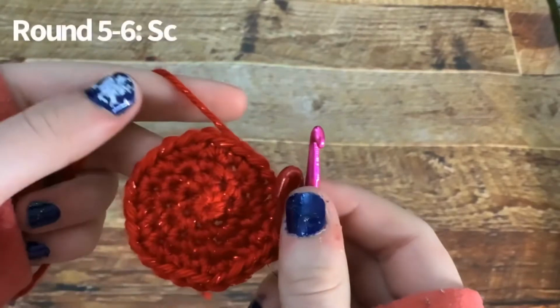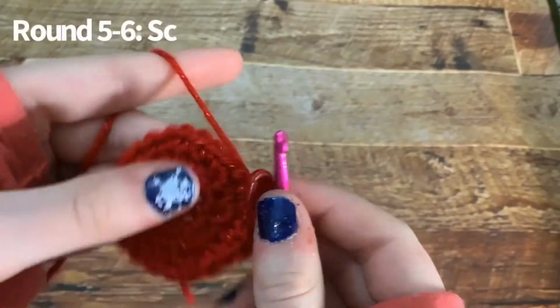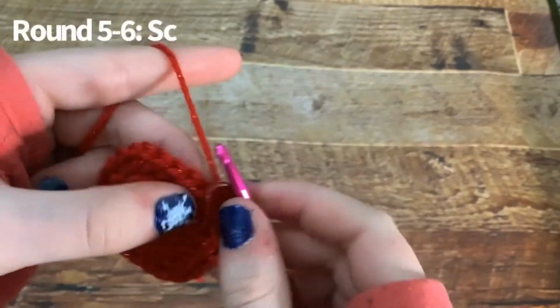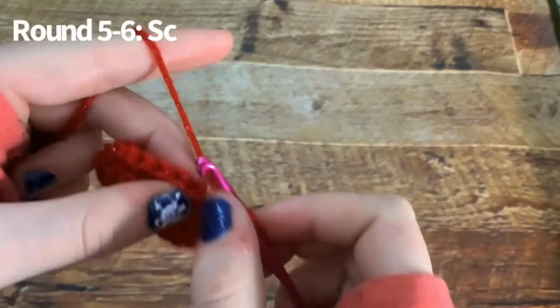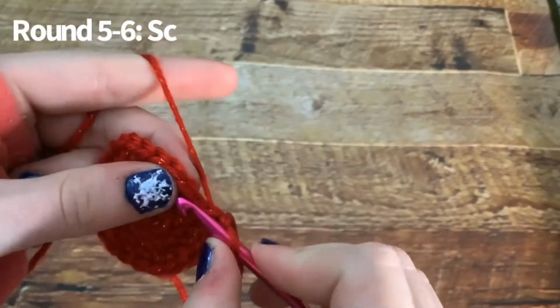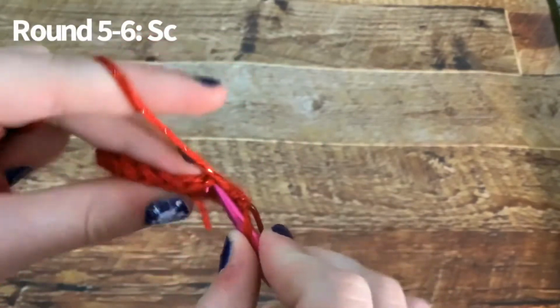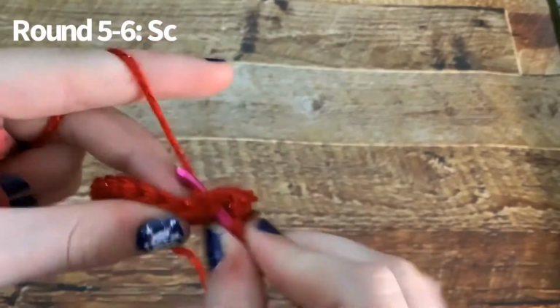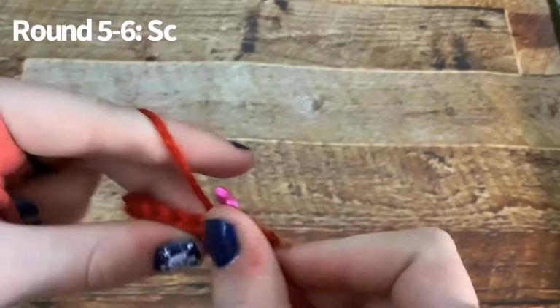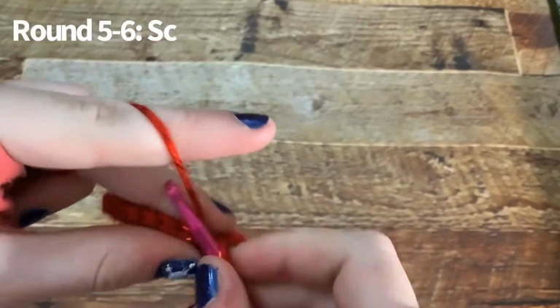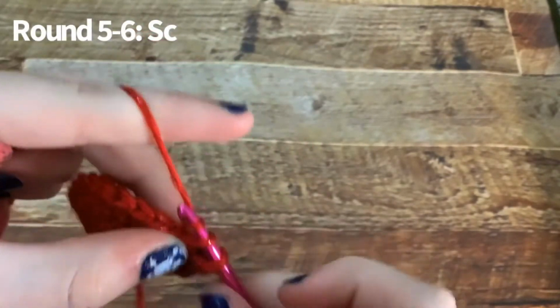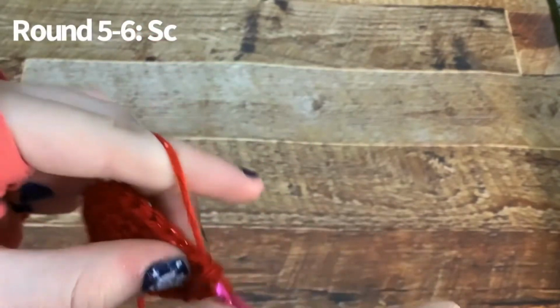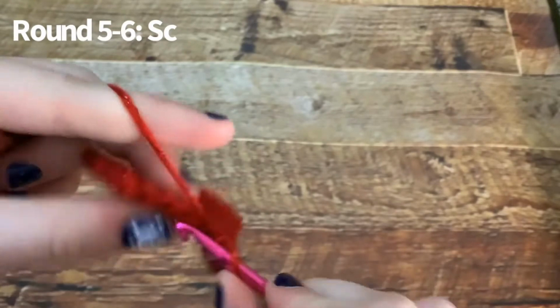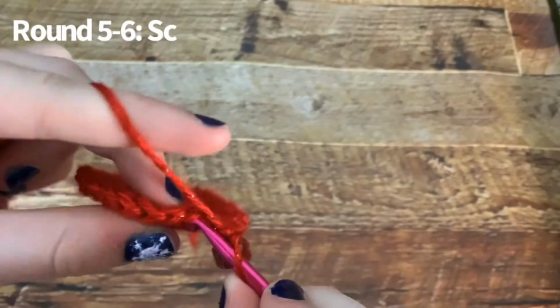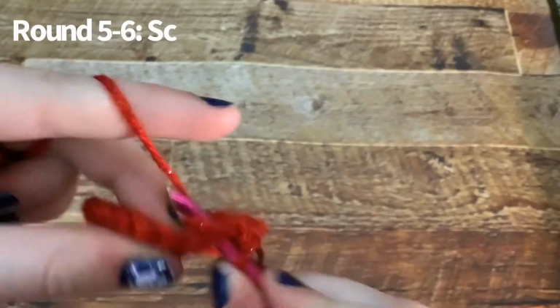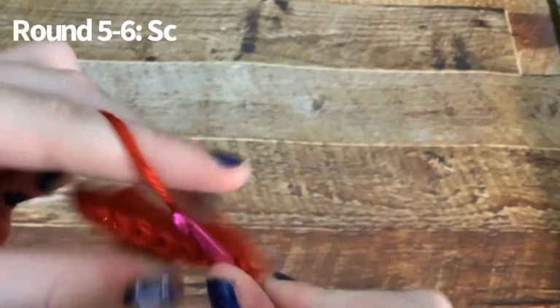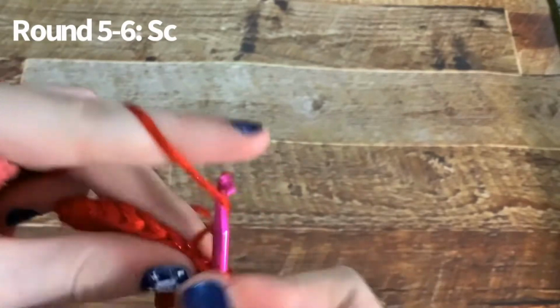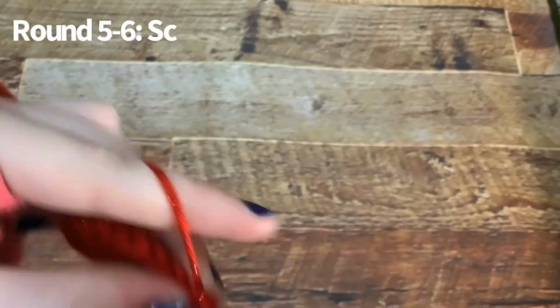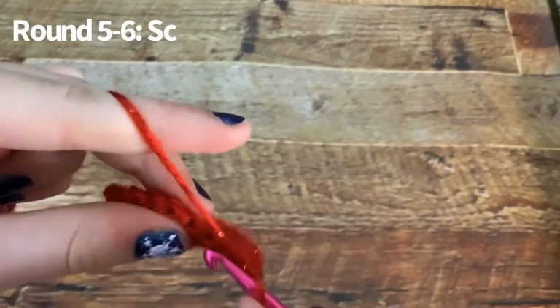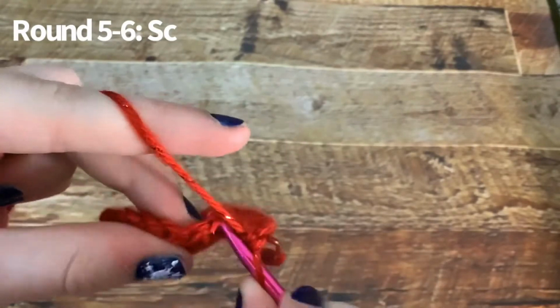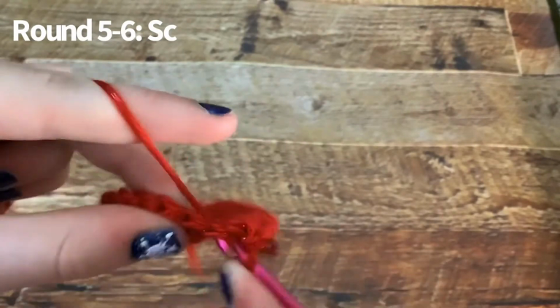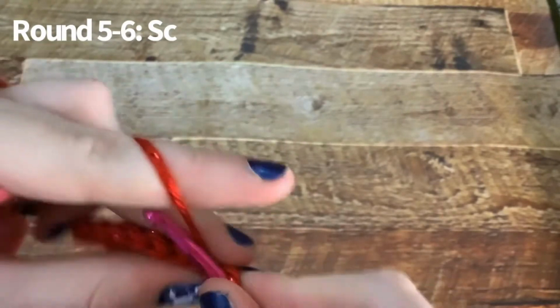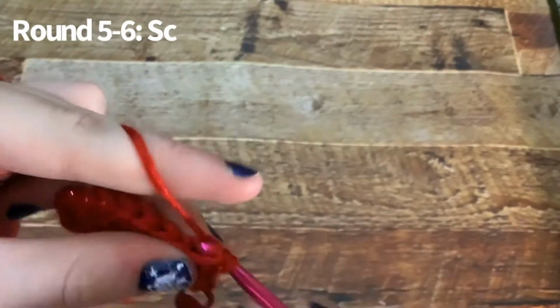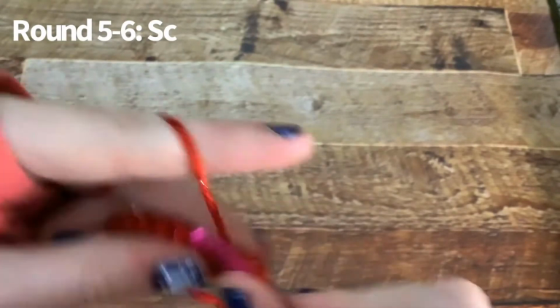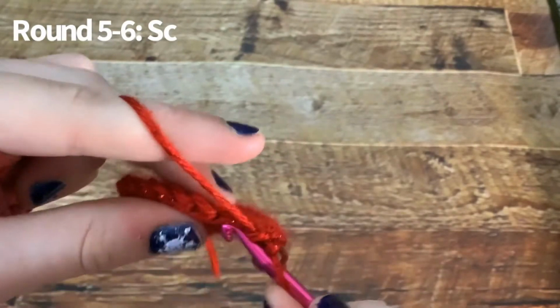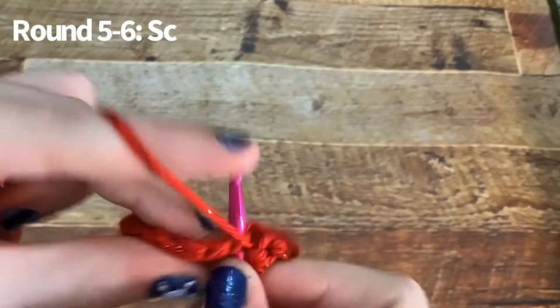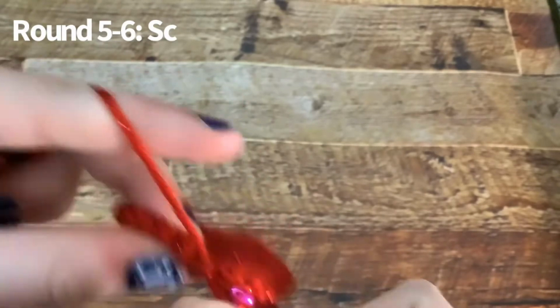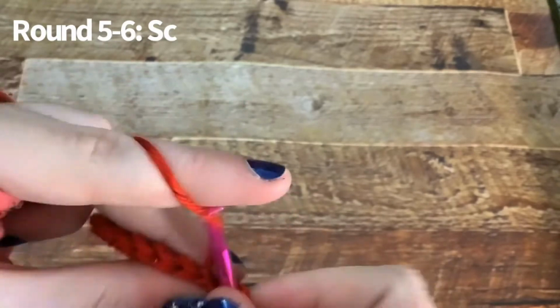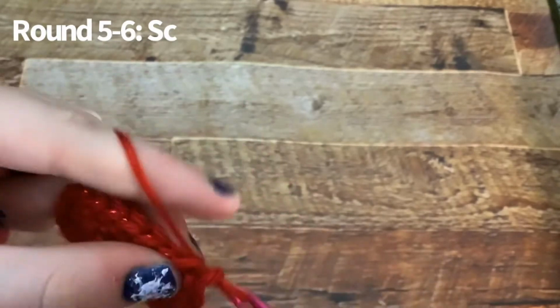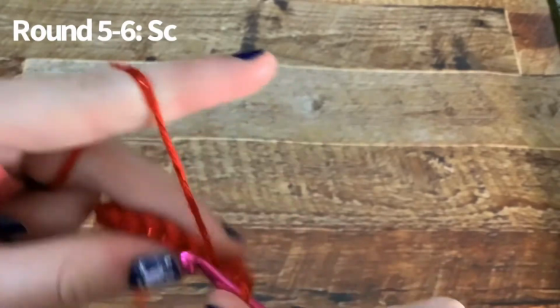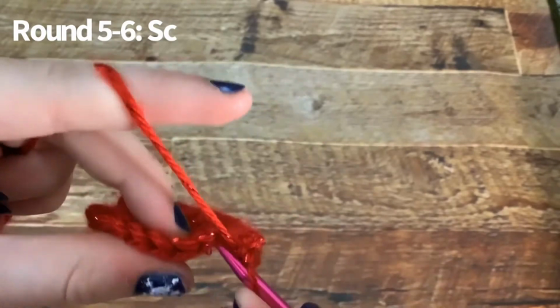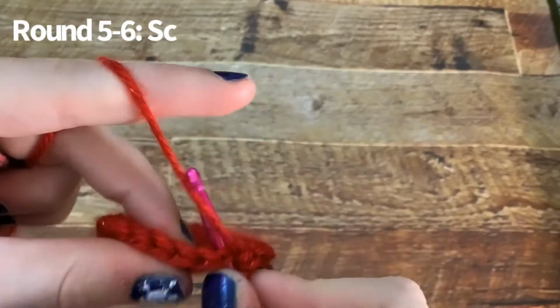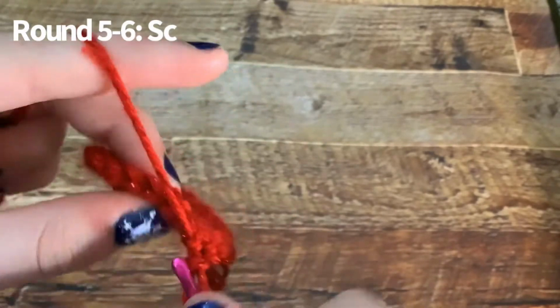Now you're going to single crochet for the next two rounds. I will be back when I'm done — you may pause the video to finish up.